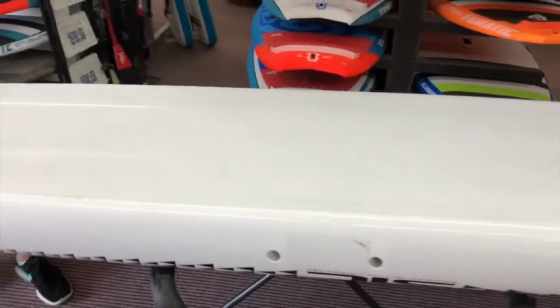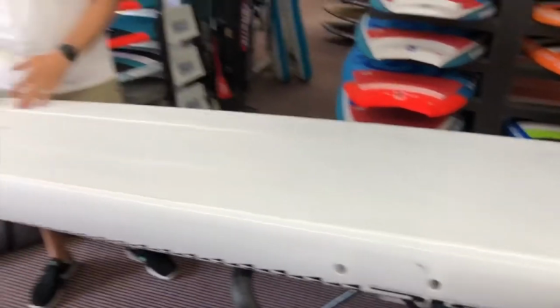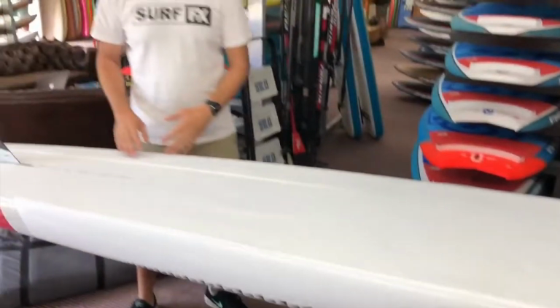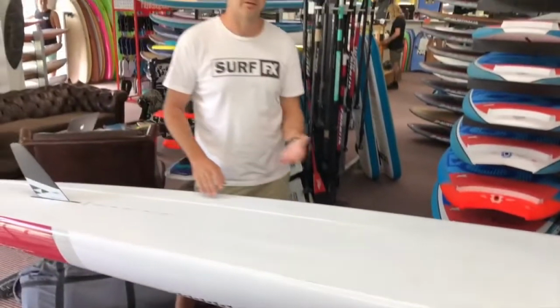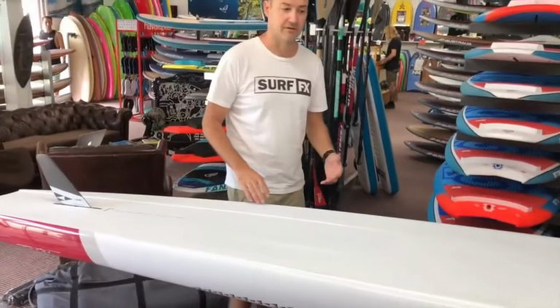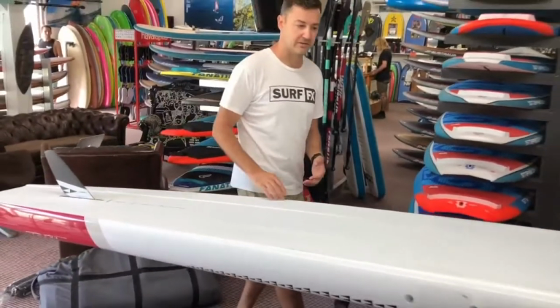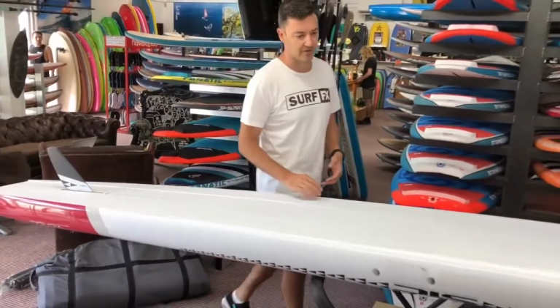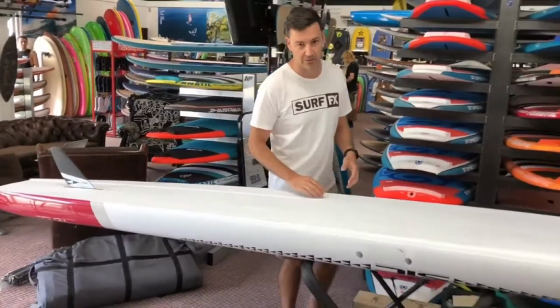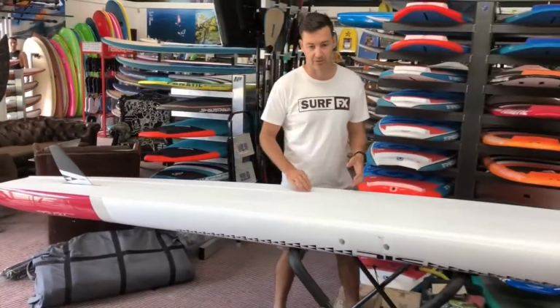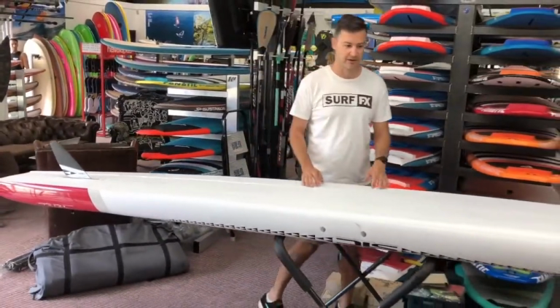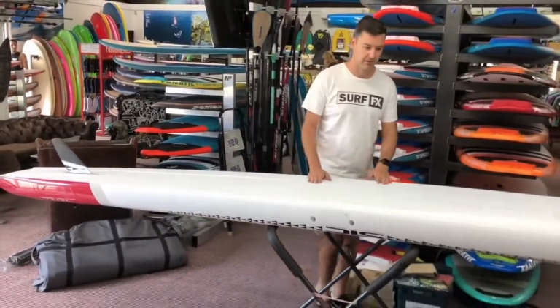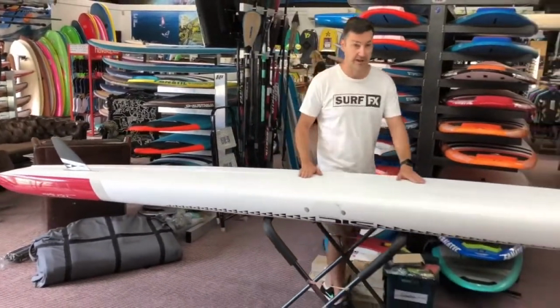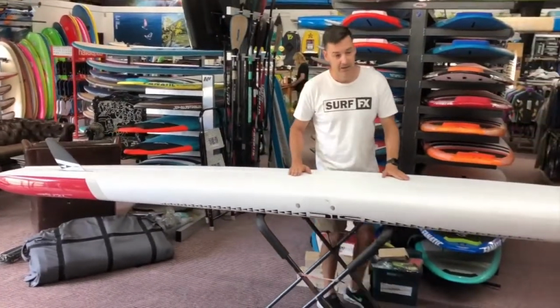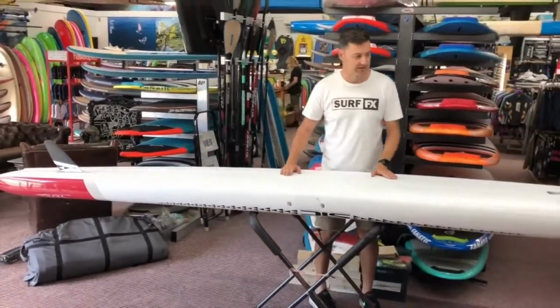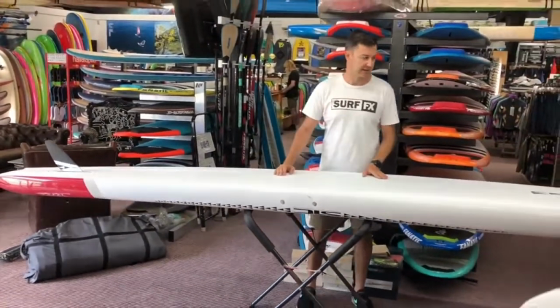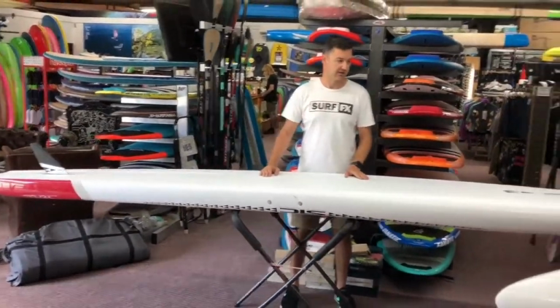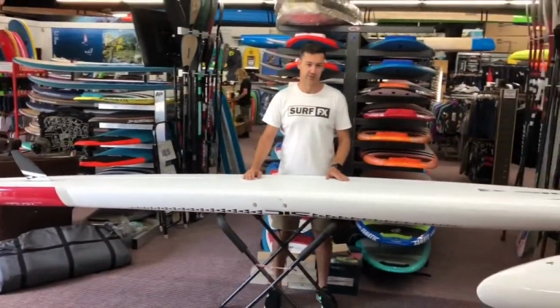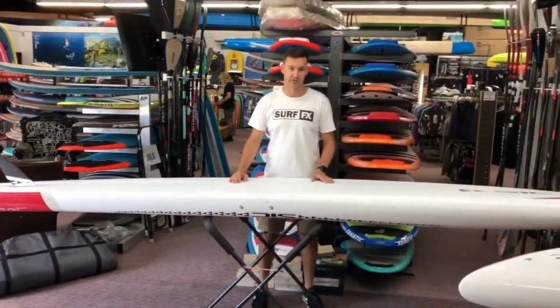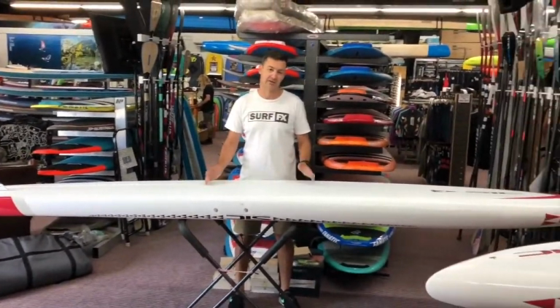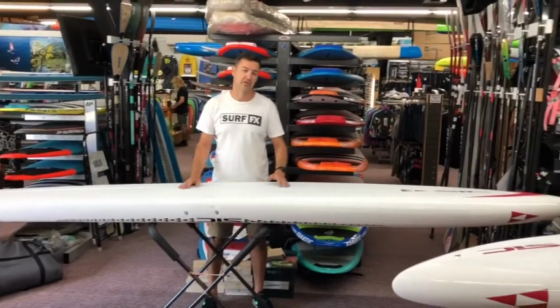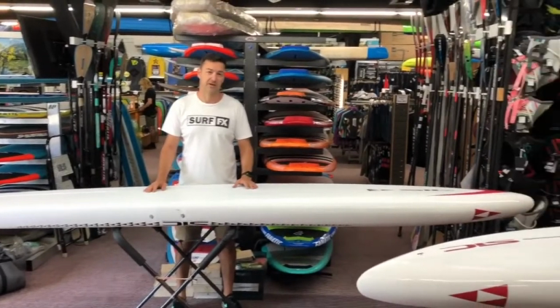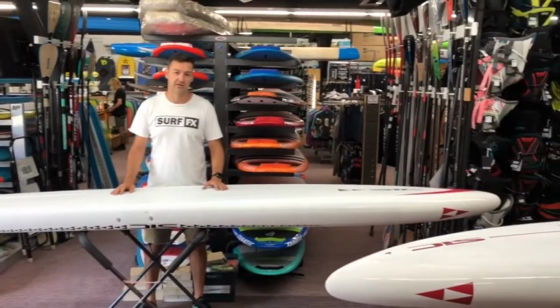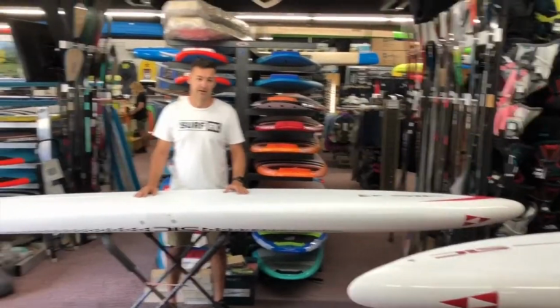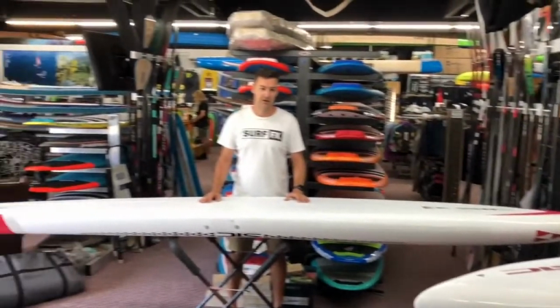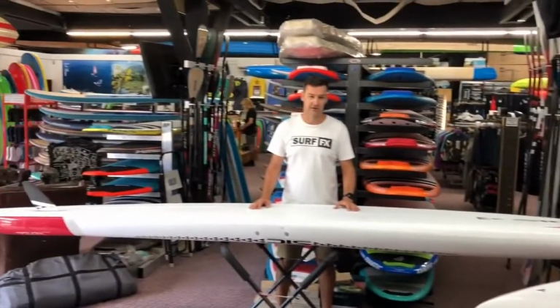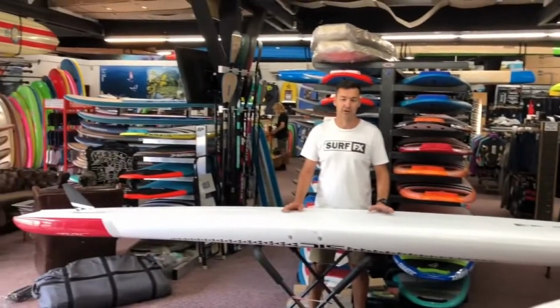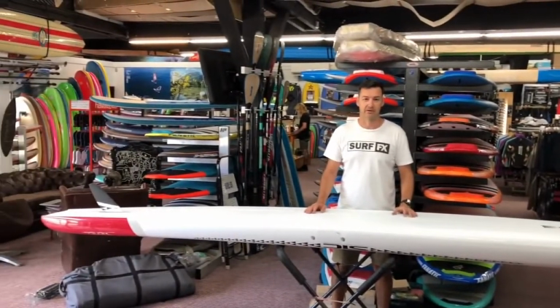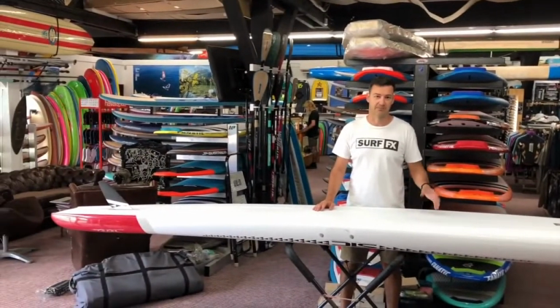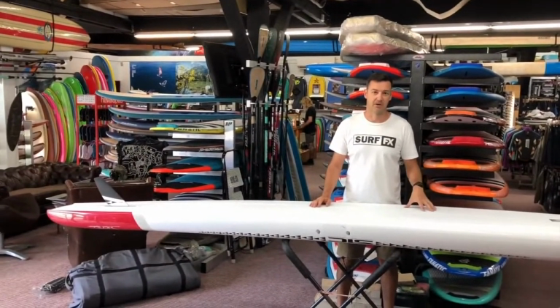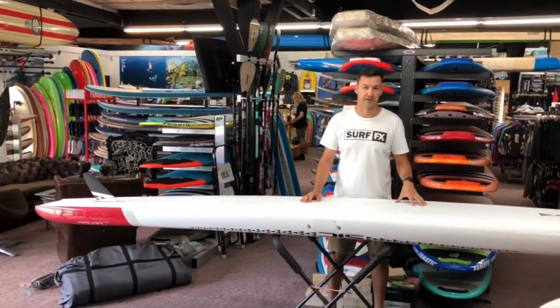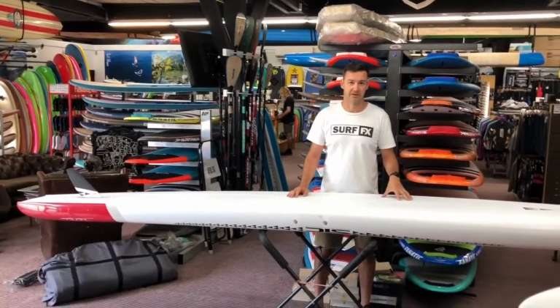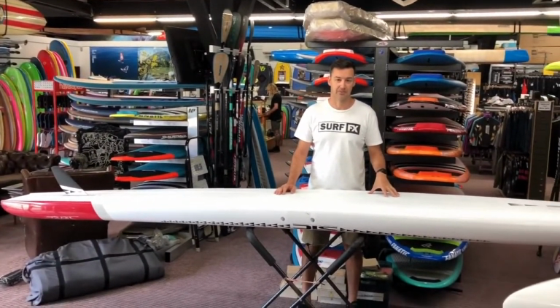The rocker line on these boards is not as aggressive as, say, their Bullet or the Bayonet, but definitely a bit more than their FX, and really more than their displacement hulls, the X-series boards.